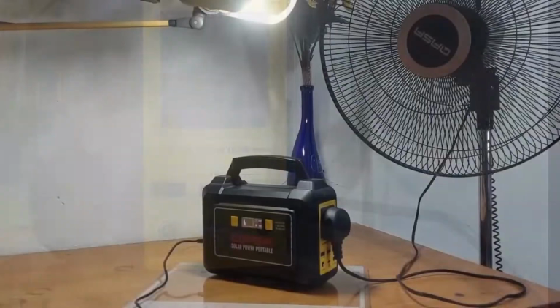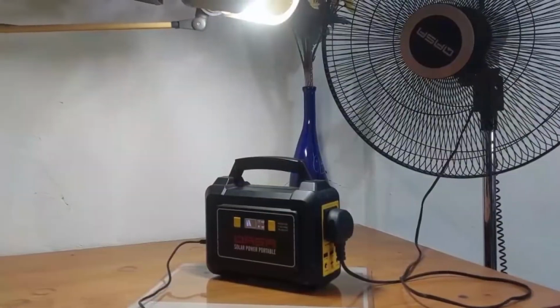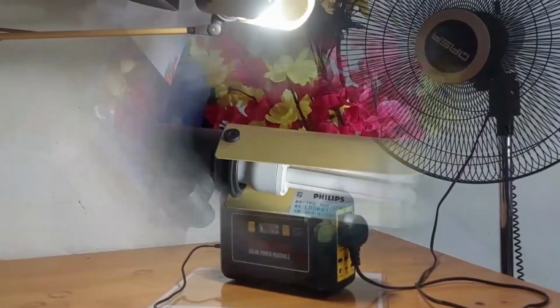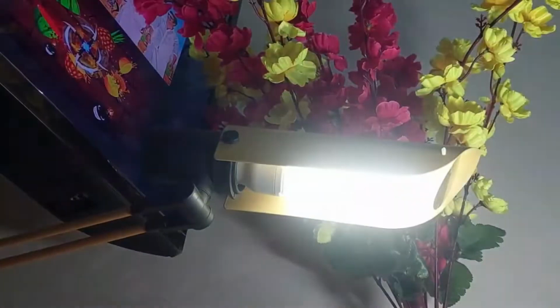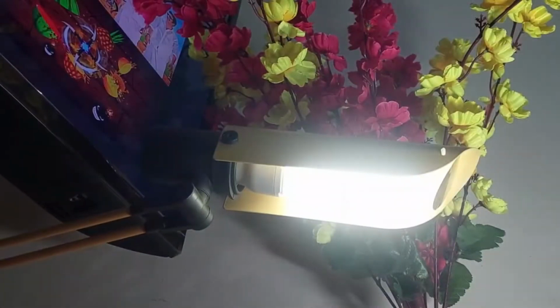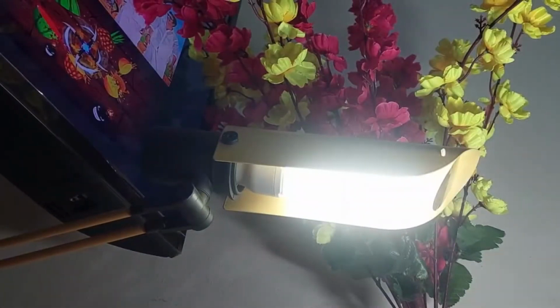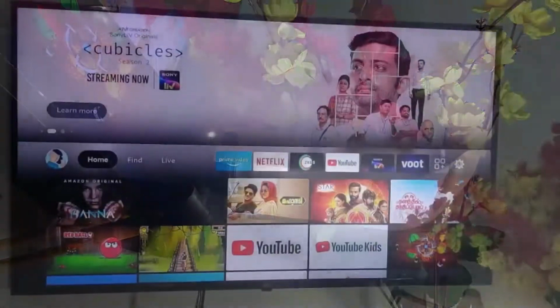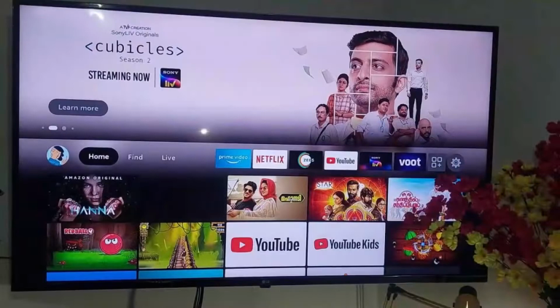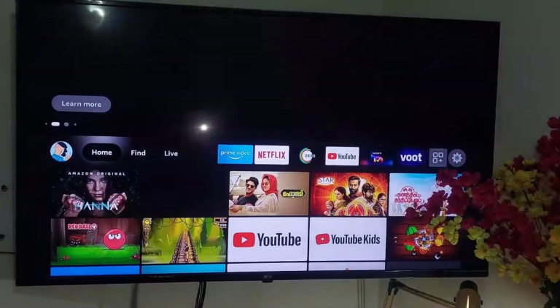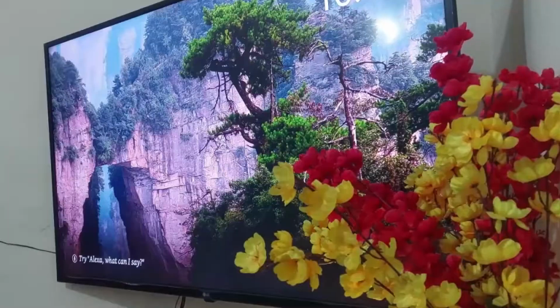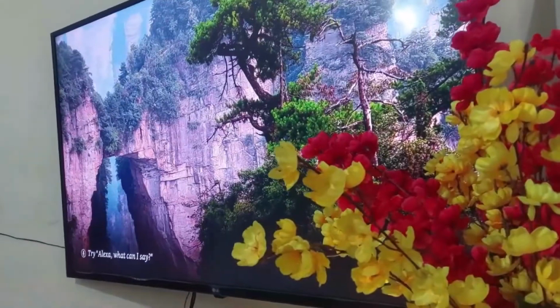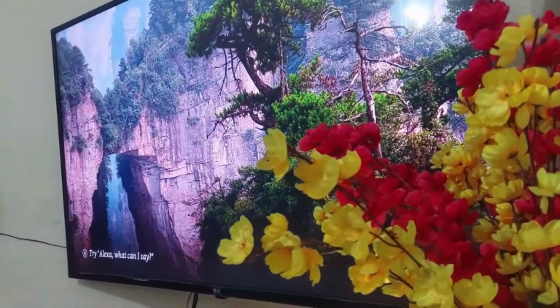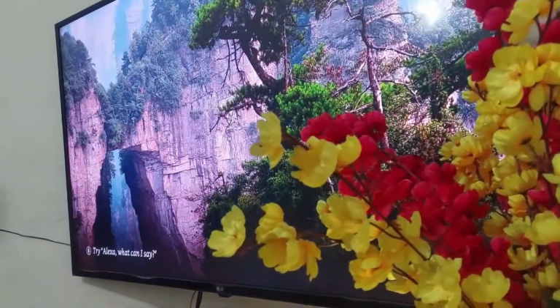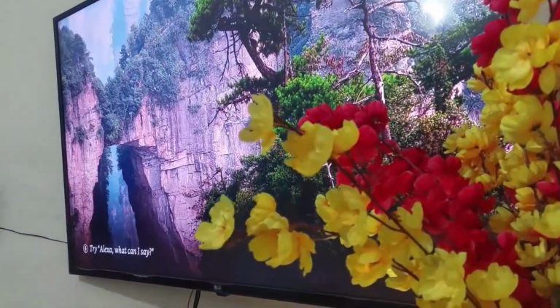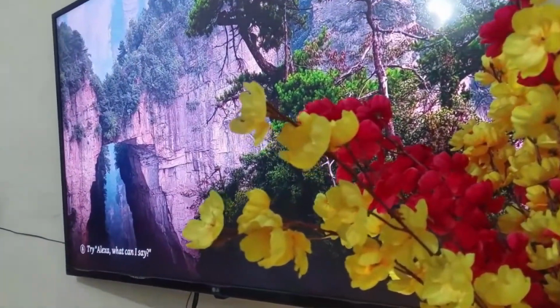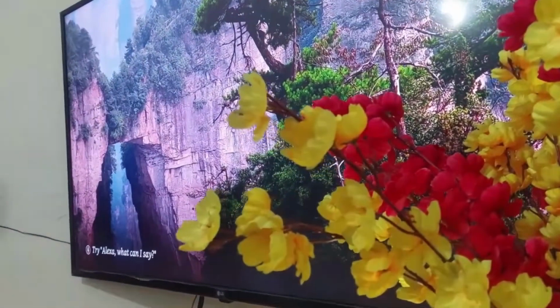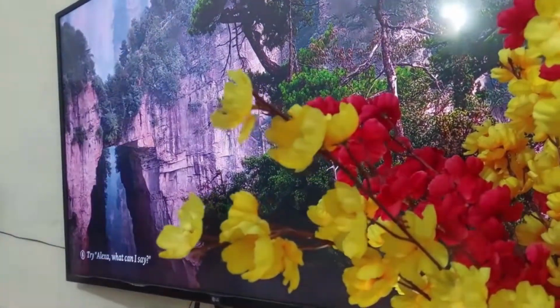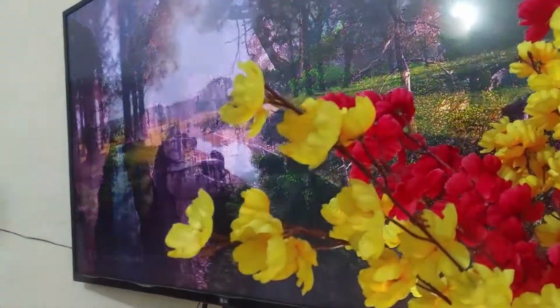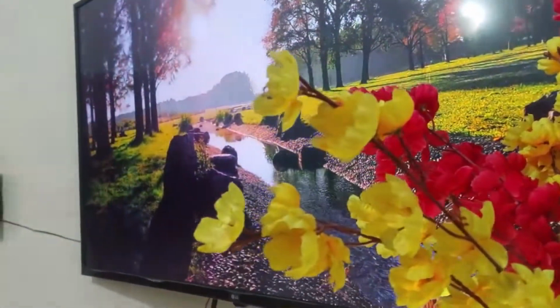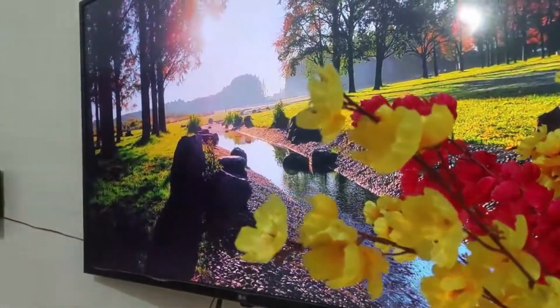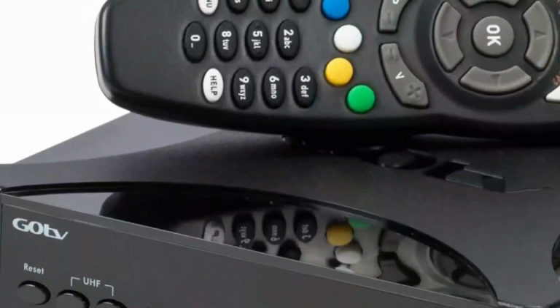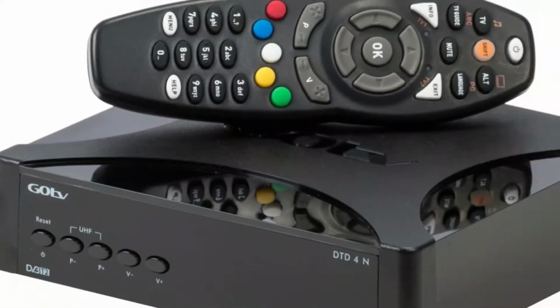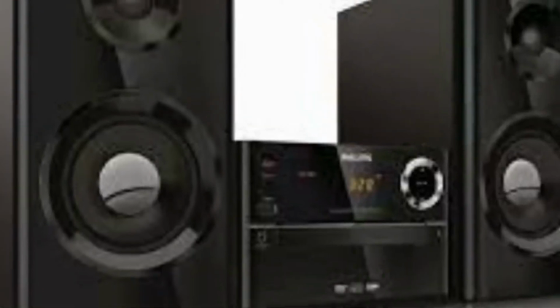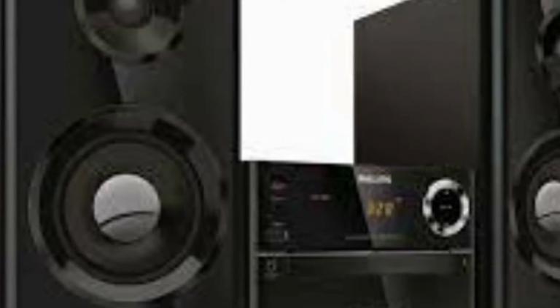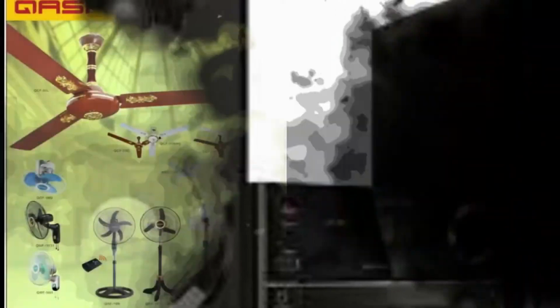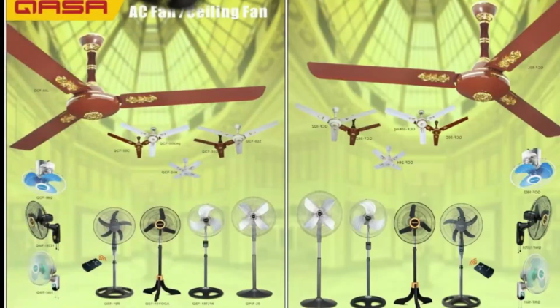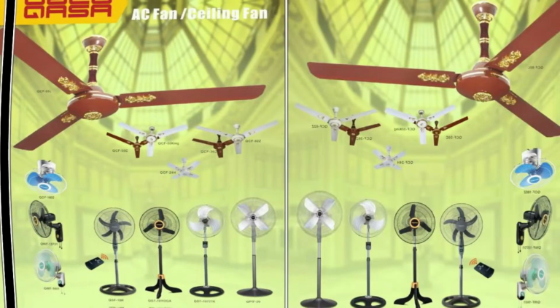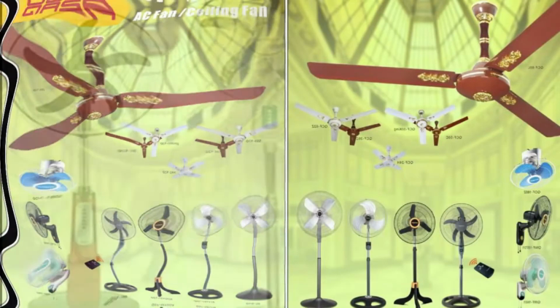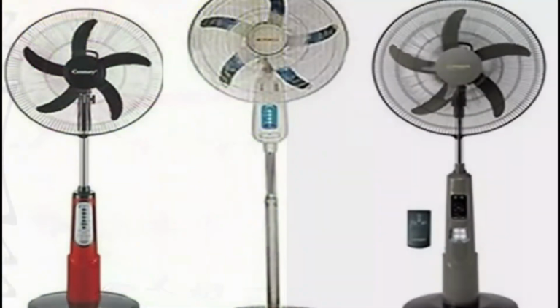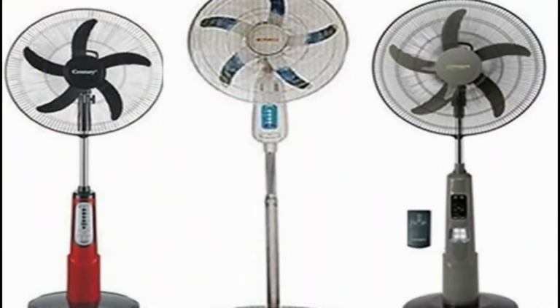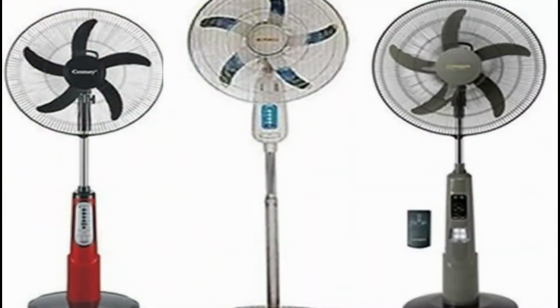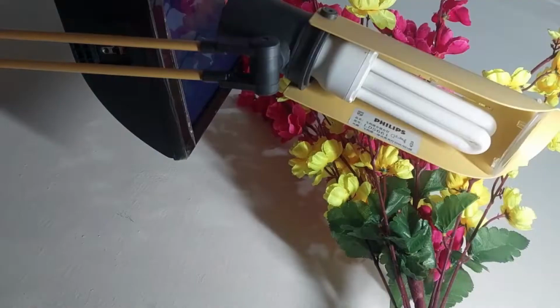The AC output produces 100 watts, suitable for light appliances including 42 and 32-inch TVs and below, decoders, music systems, DC fans, and rechargeable fans.